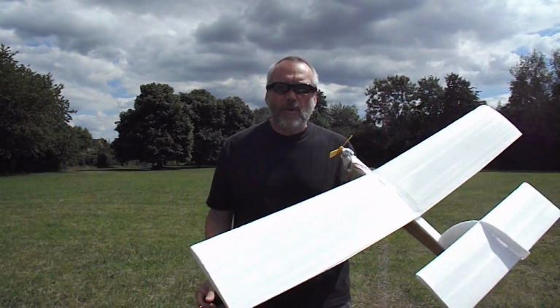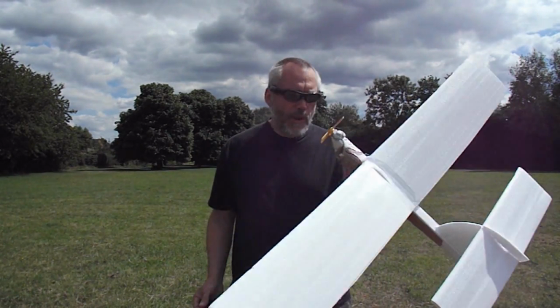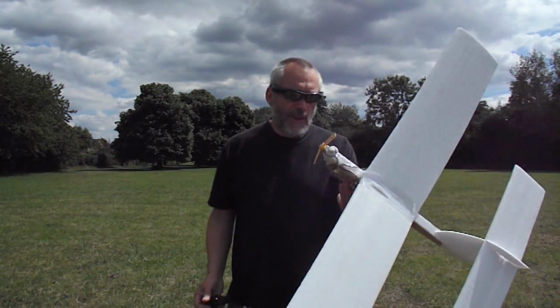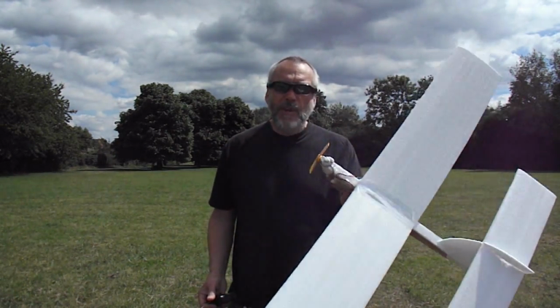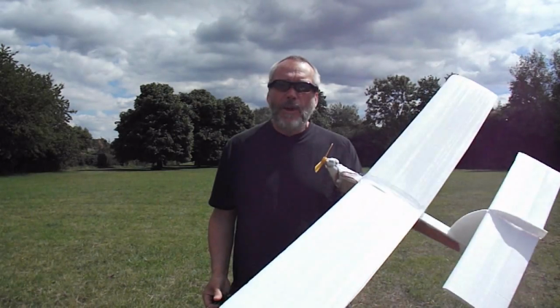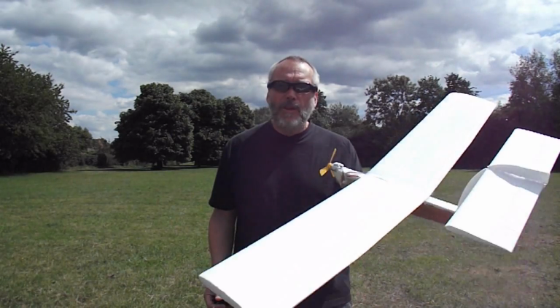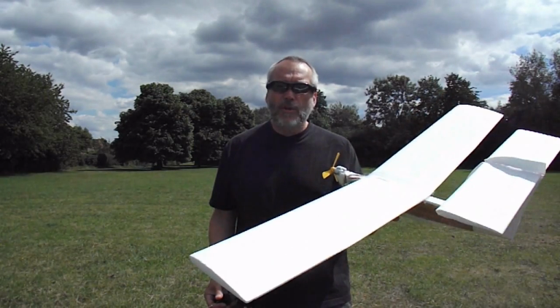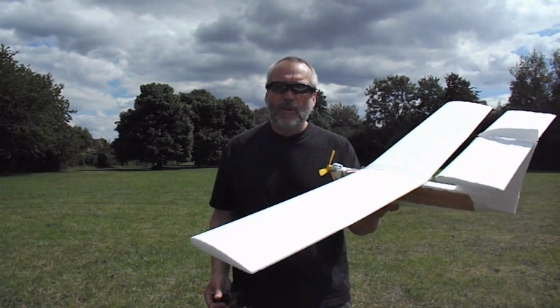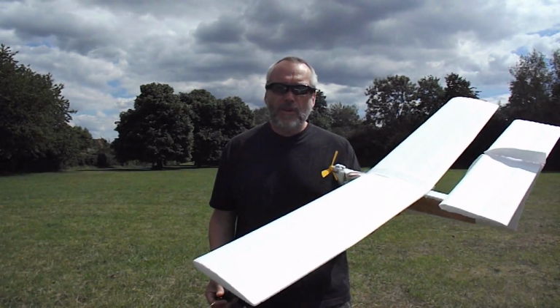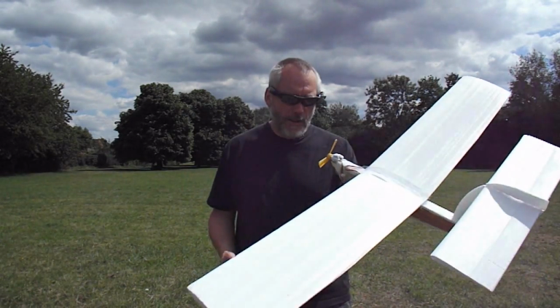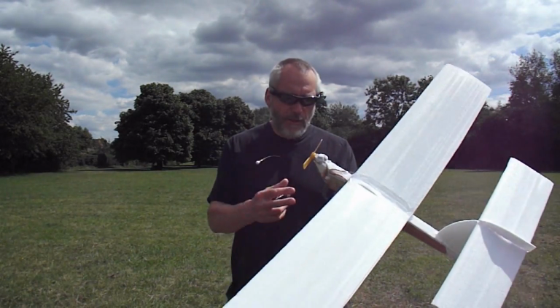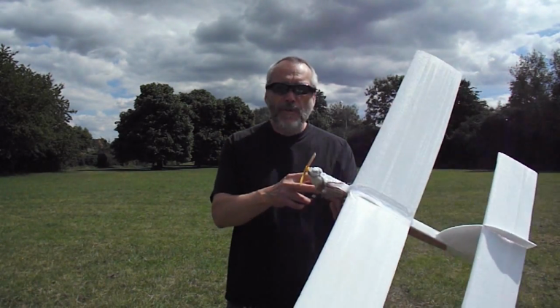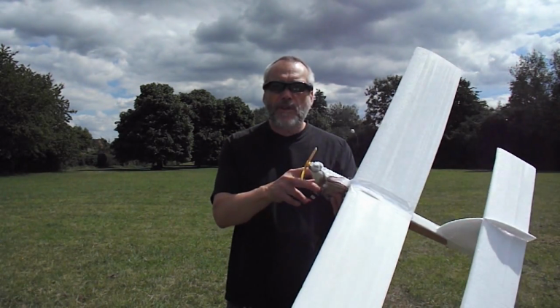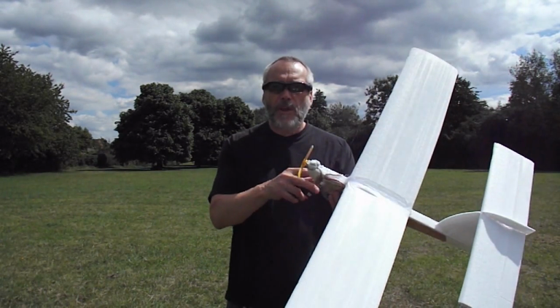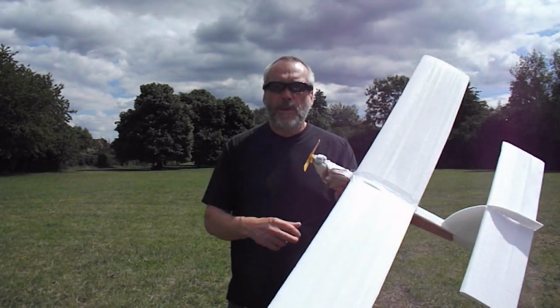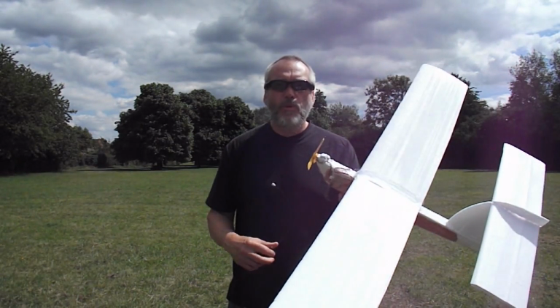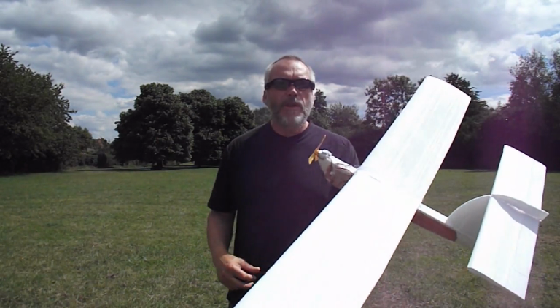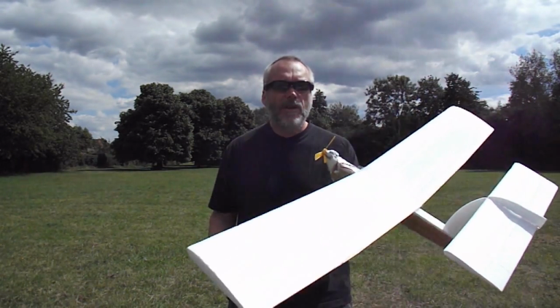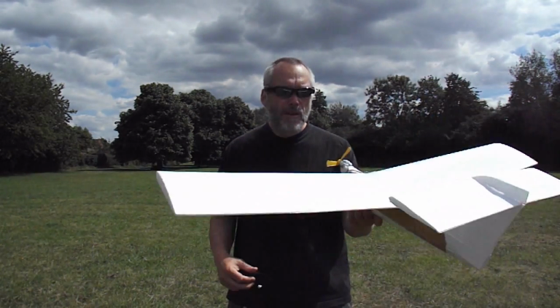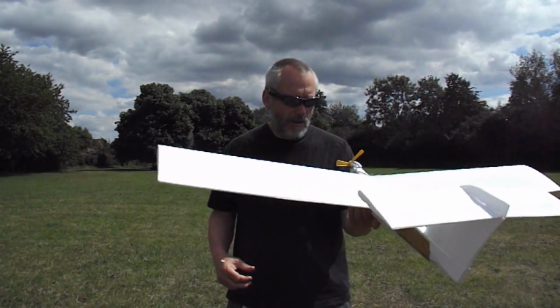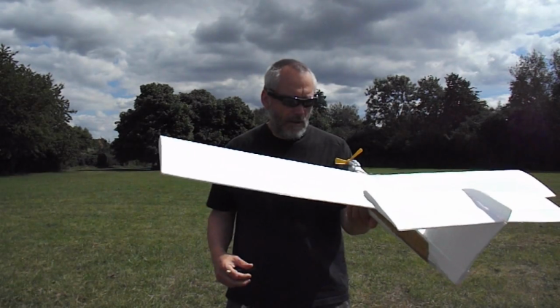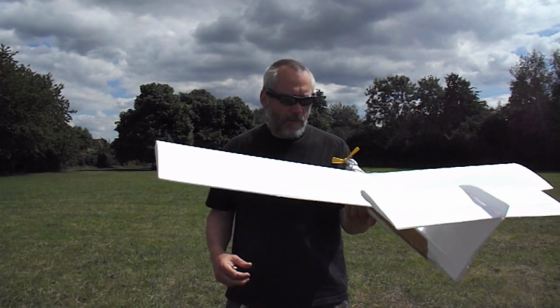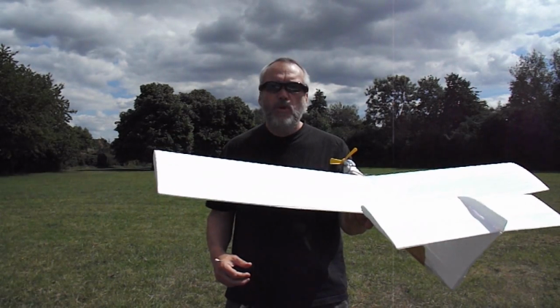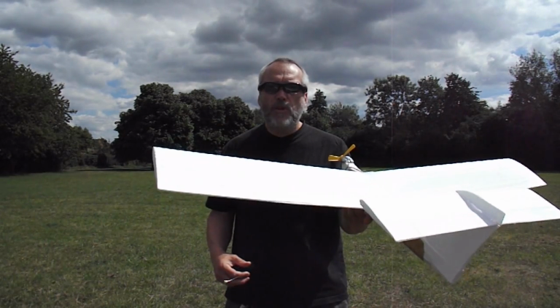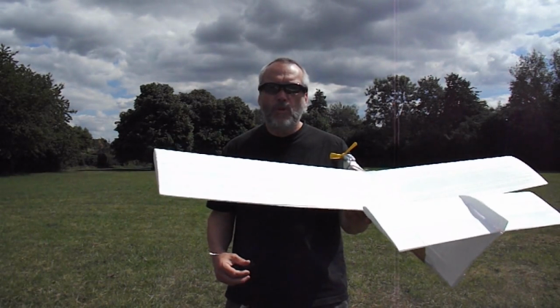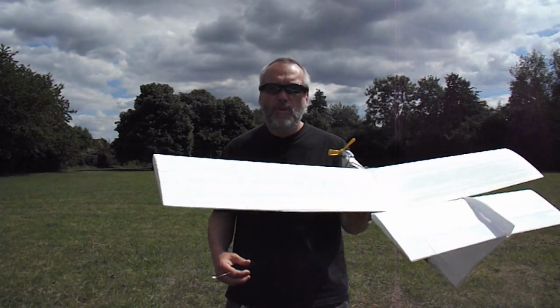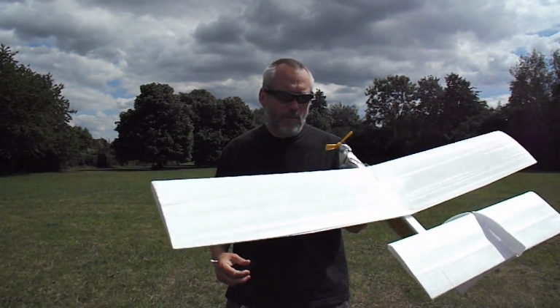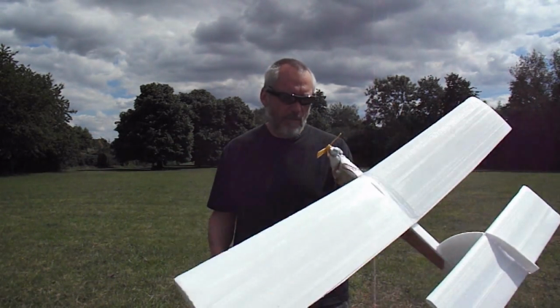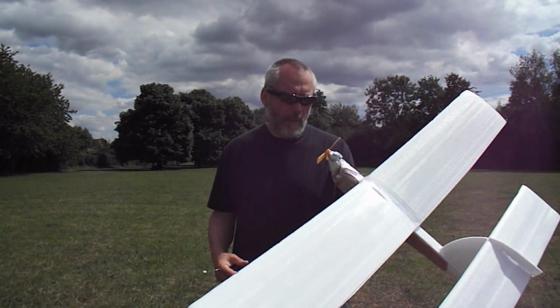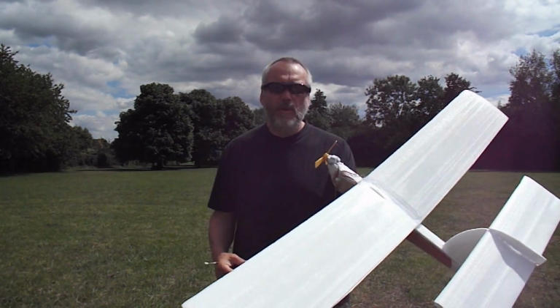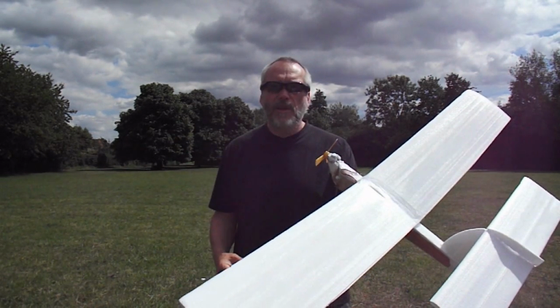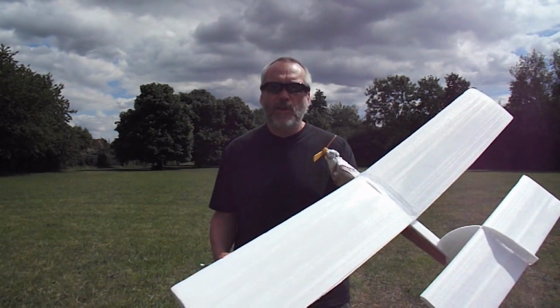The wings need to be about that sort of size because they need the lift to be able to pick up the weight. You could try a smaller one if you can make it lighter.